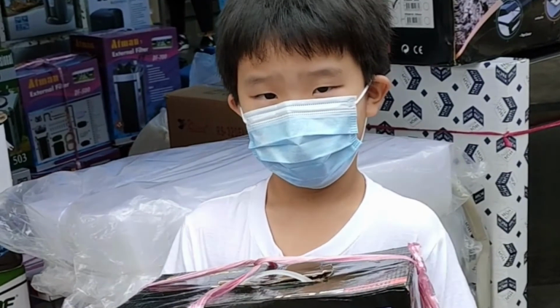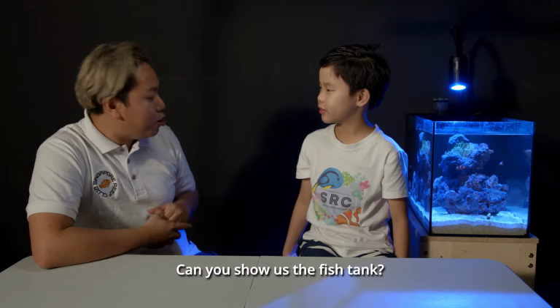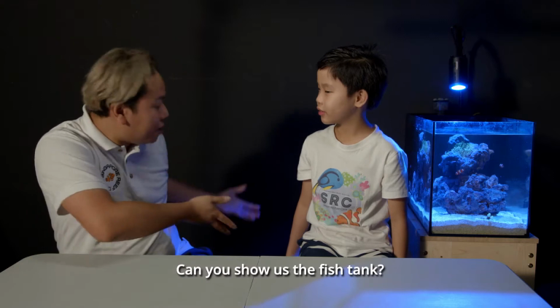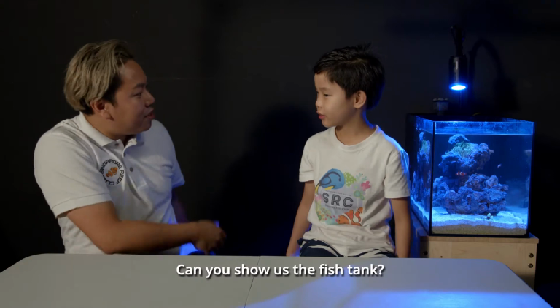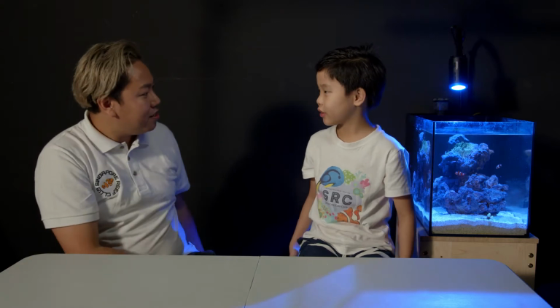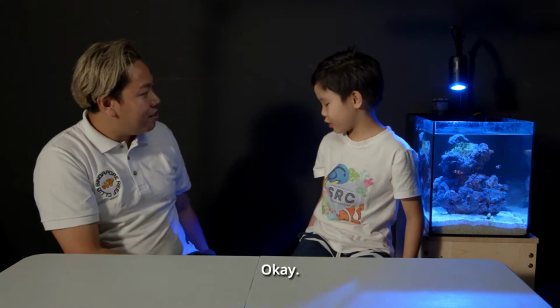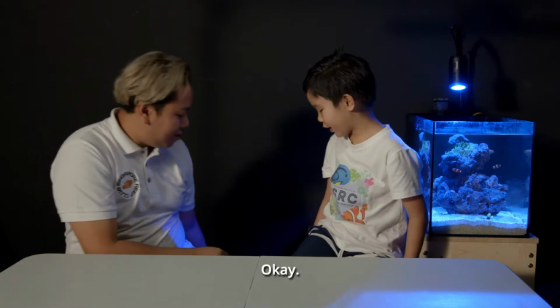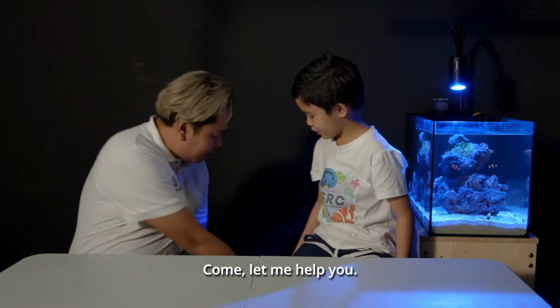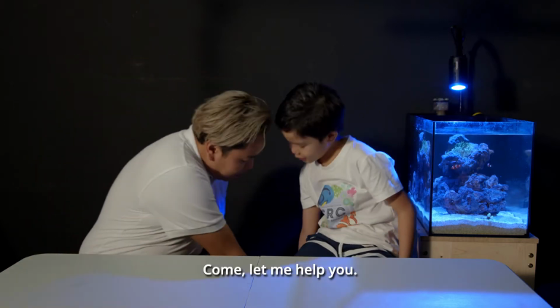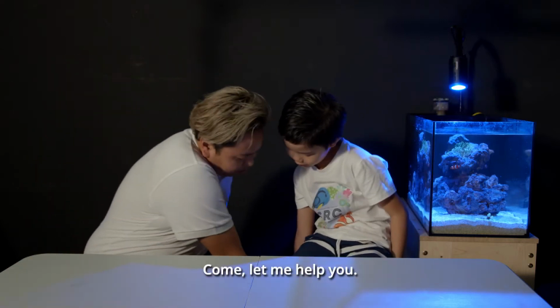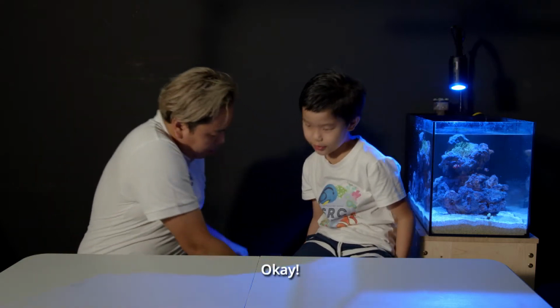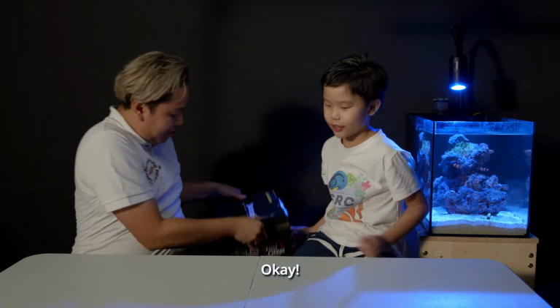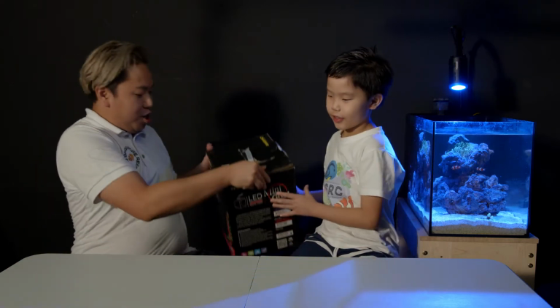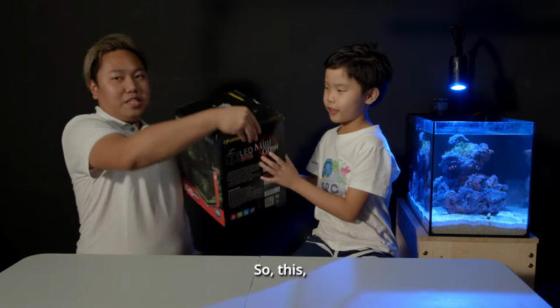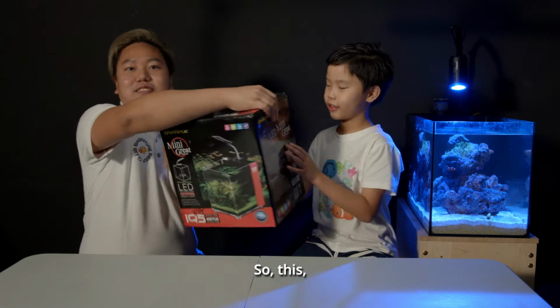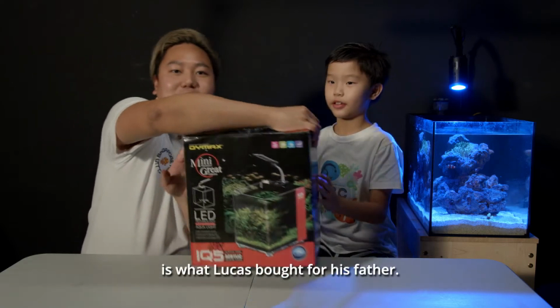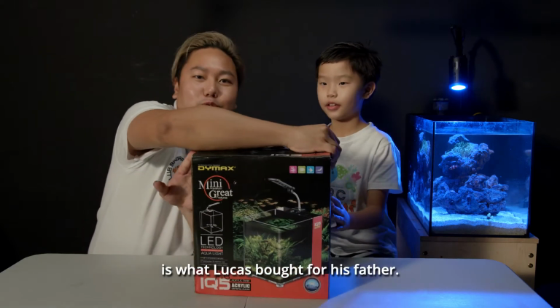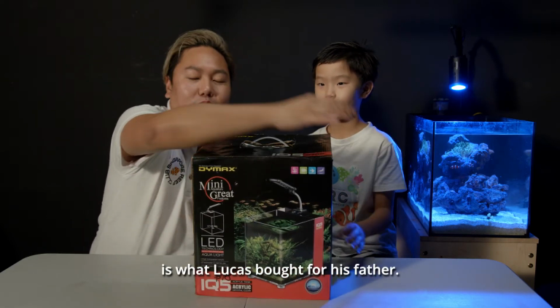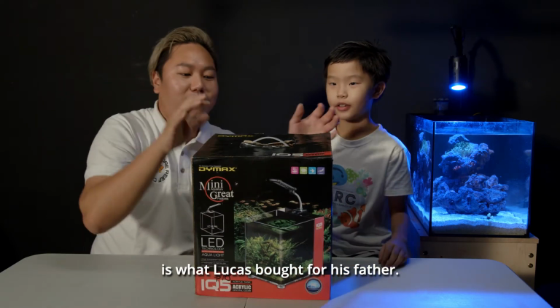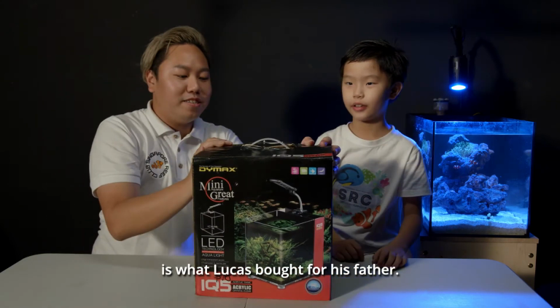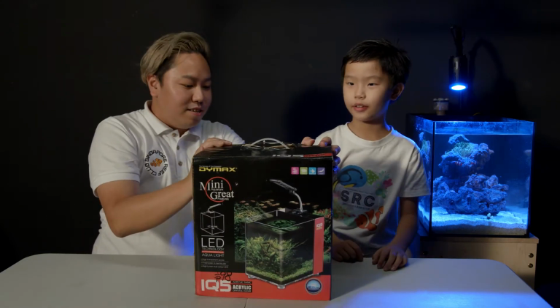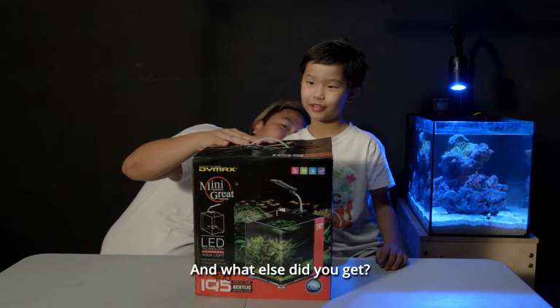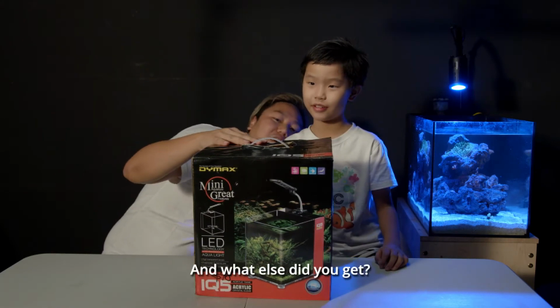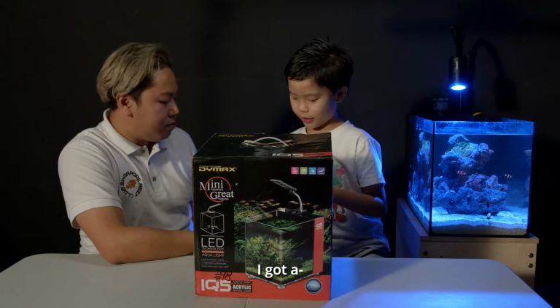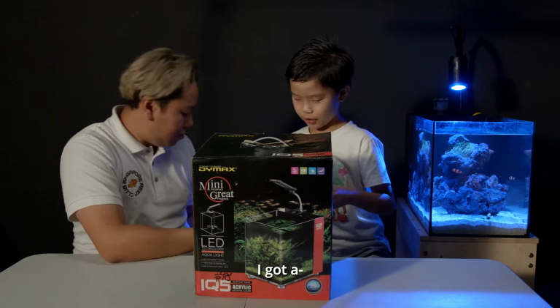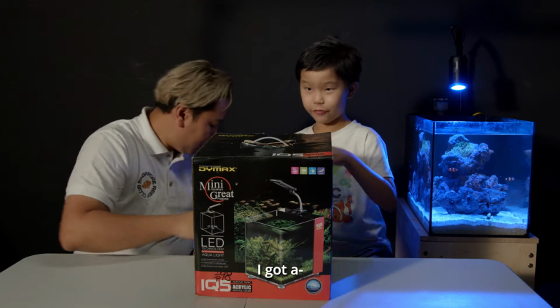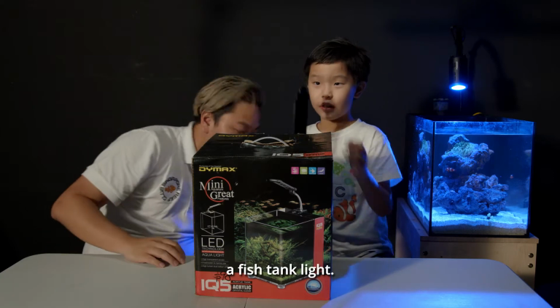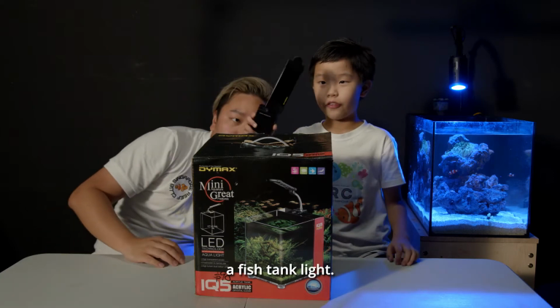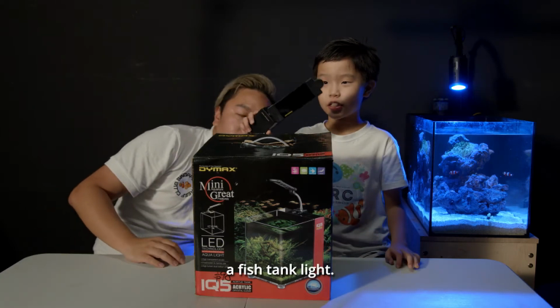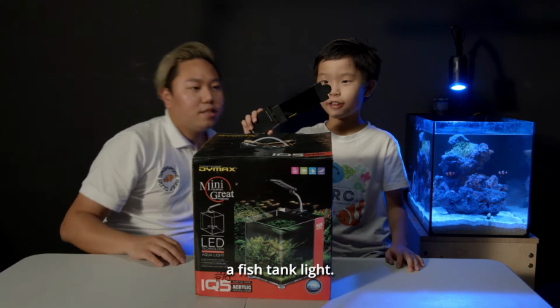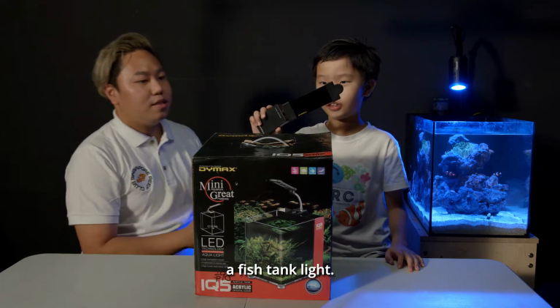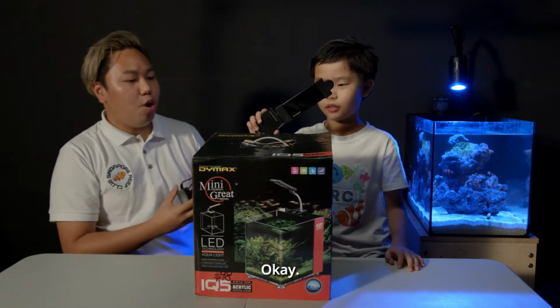Can you show us the fish tank? Okay, come on, let me help you. So this is what Lucas bought for his father. What else do you get? I got a fish tank light.